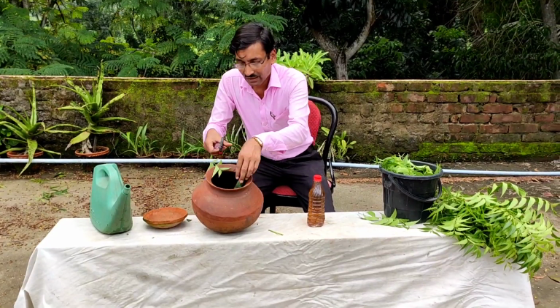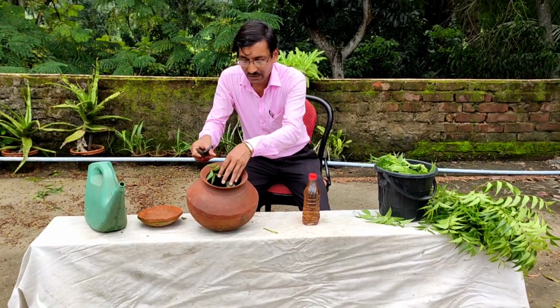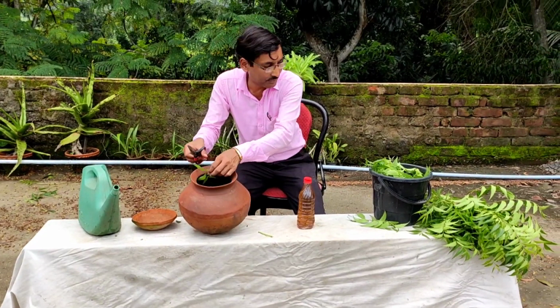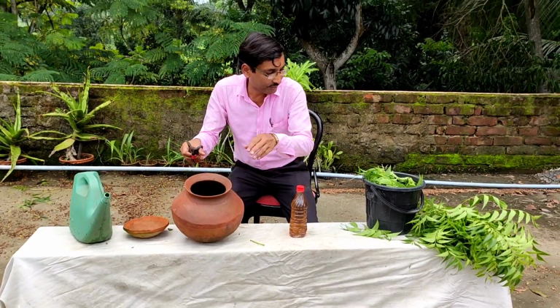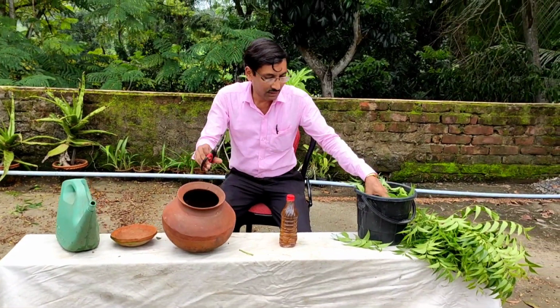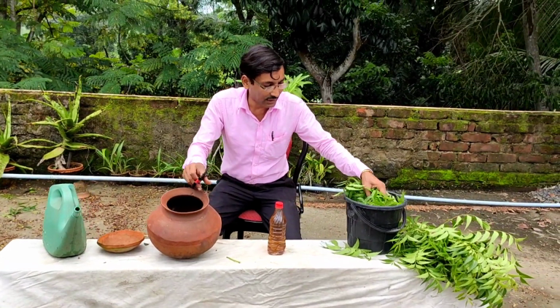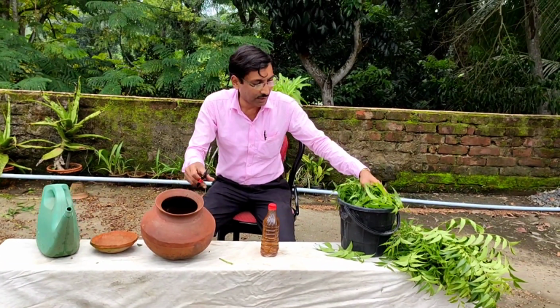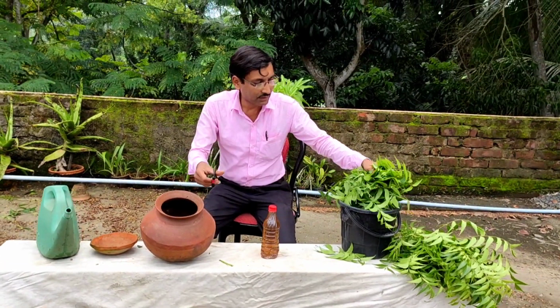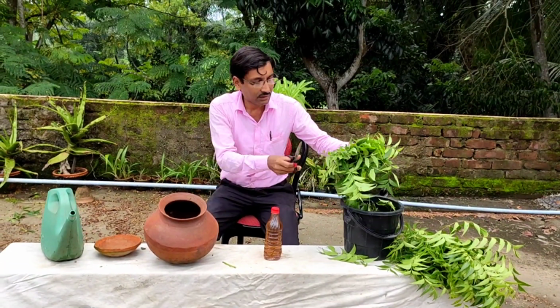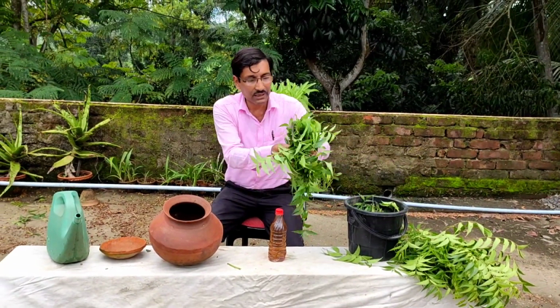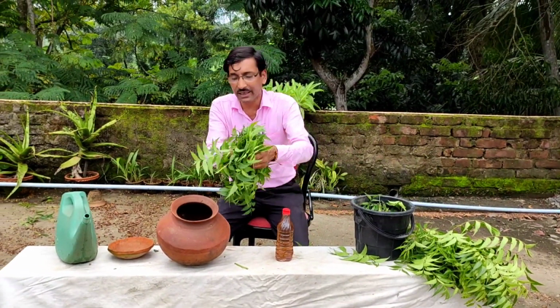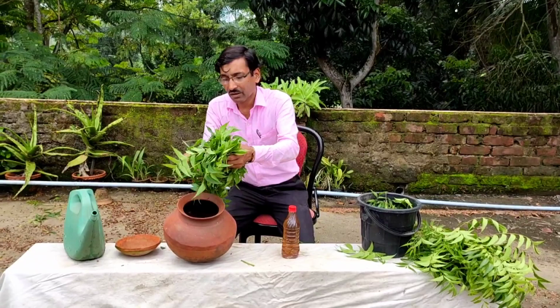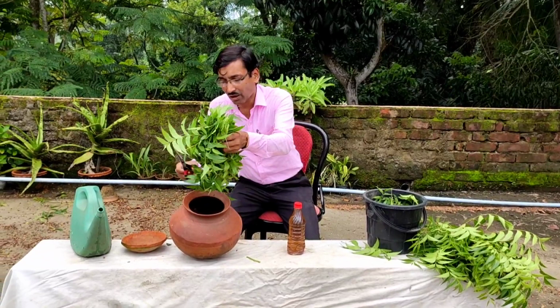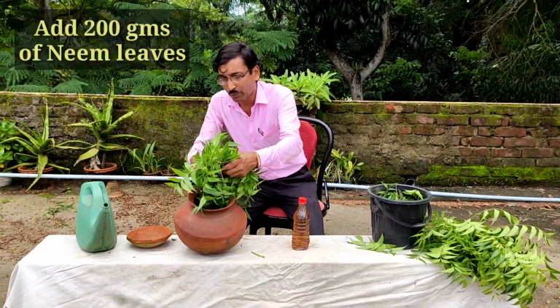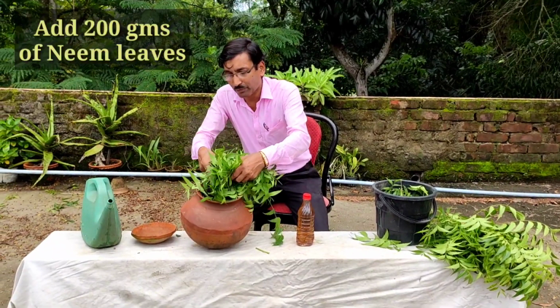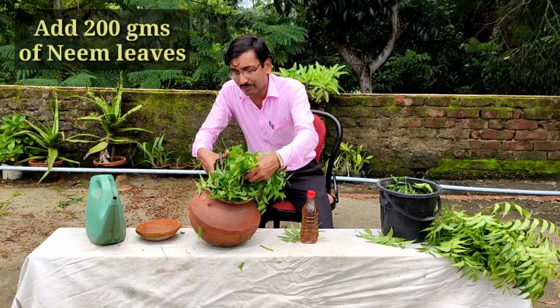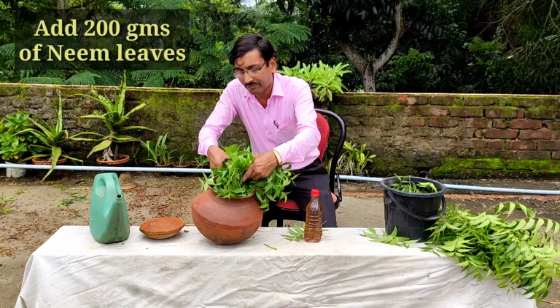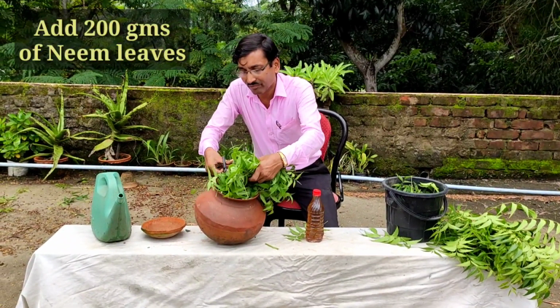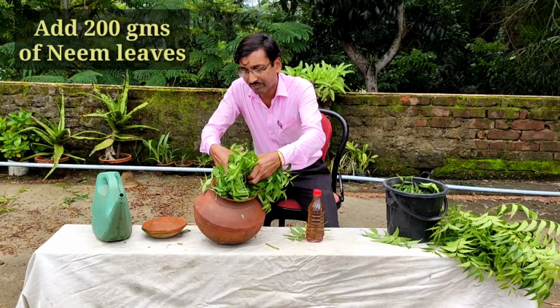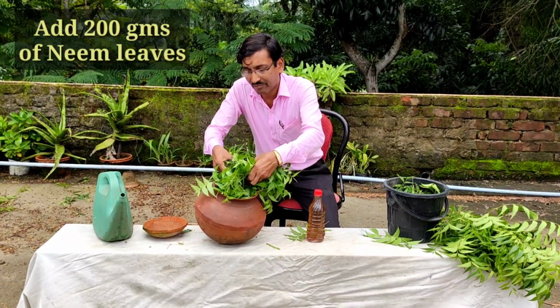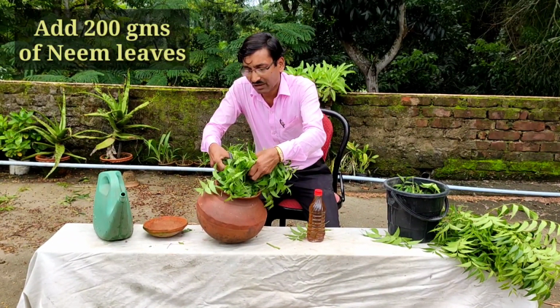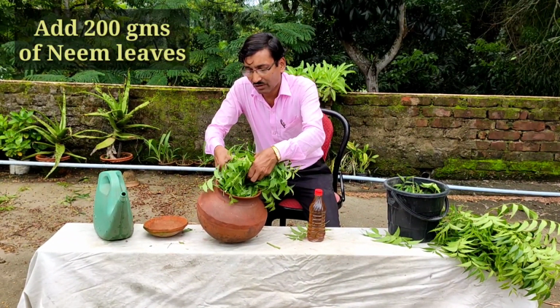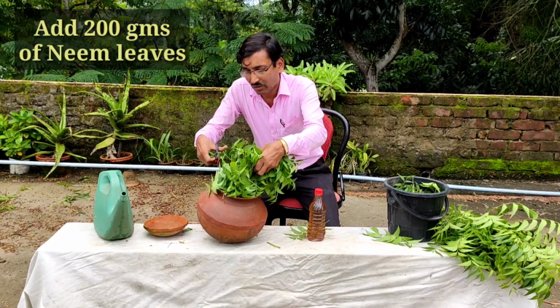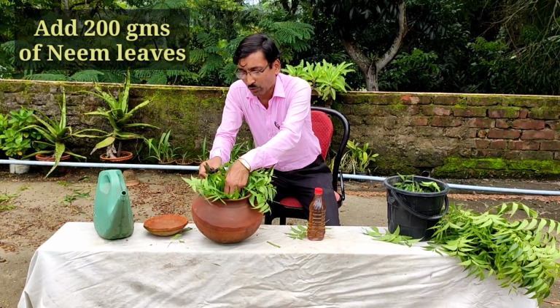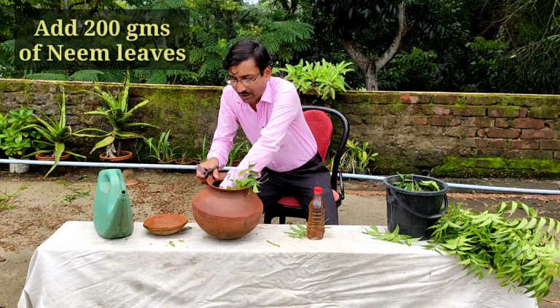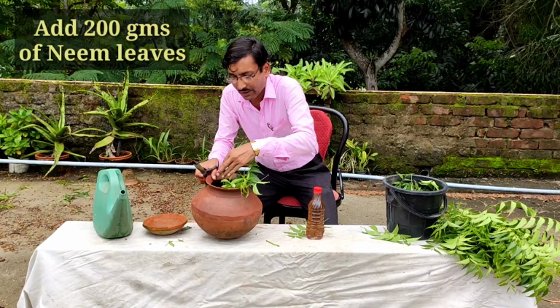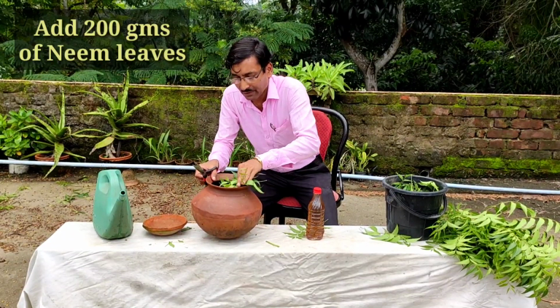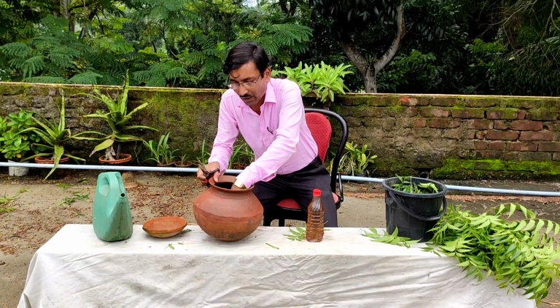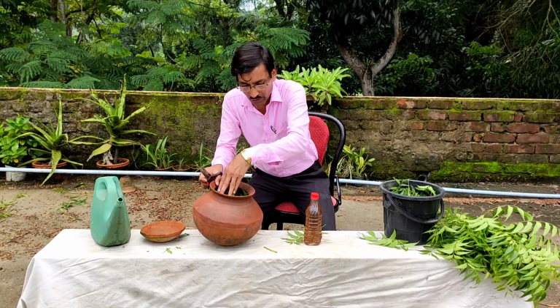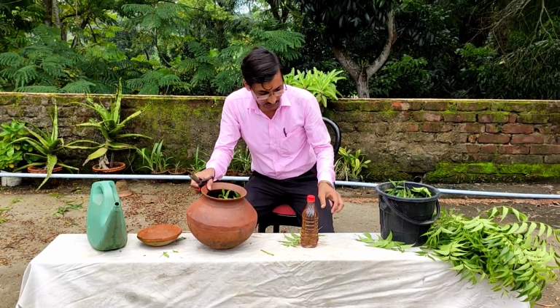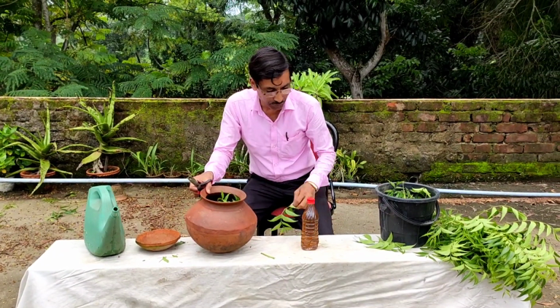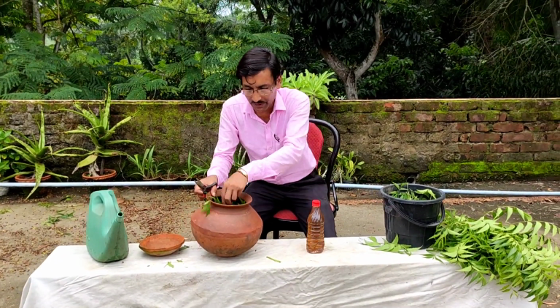And now these are the neem leaves. Just cut them or you can put them in directly. Around 200 grams of neem leaves.